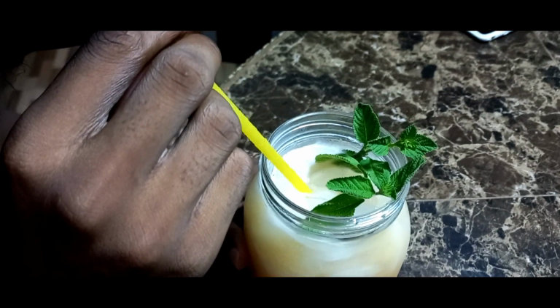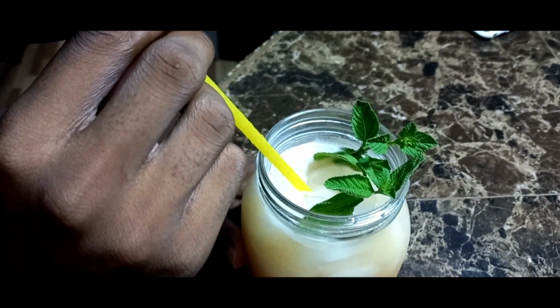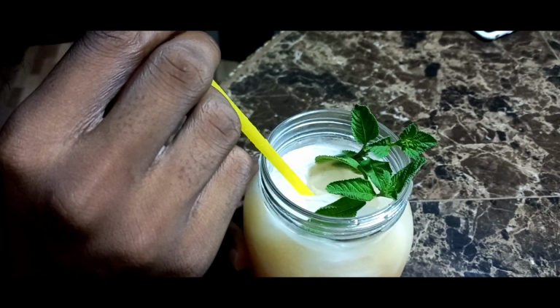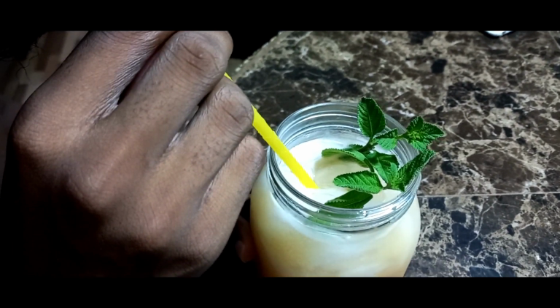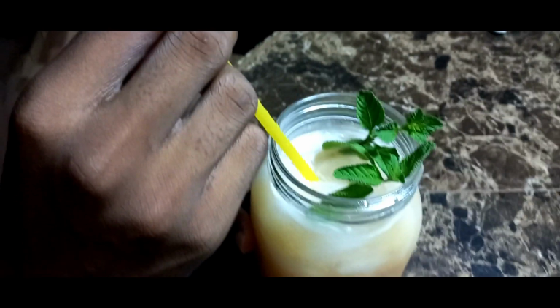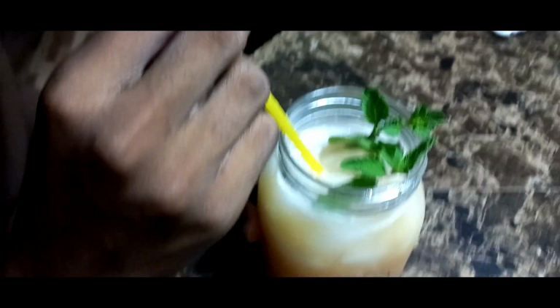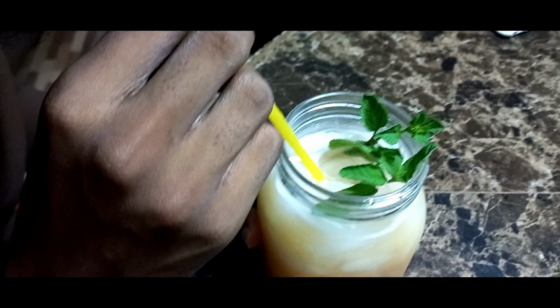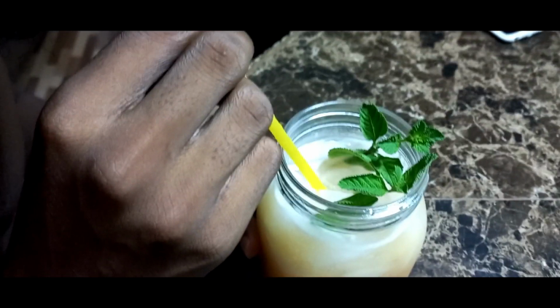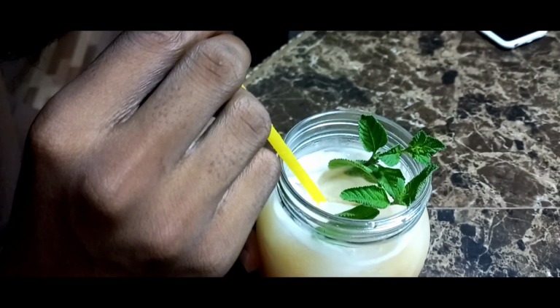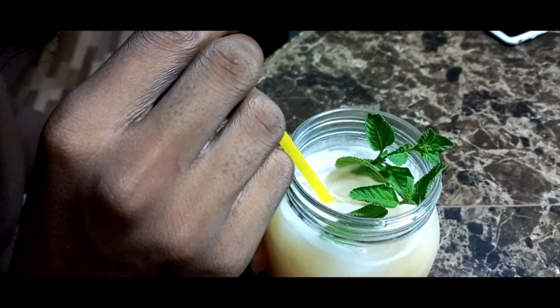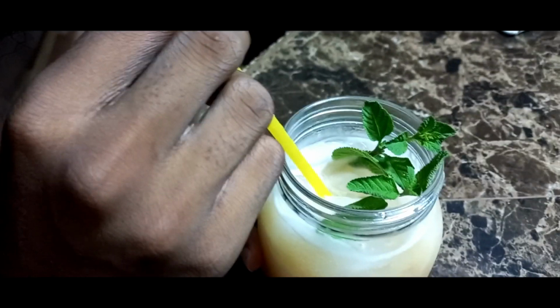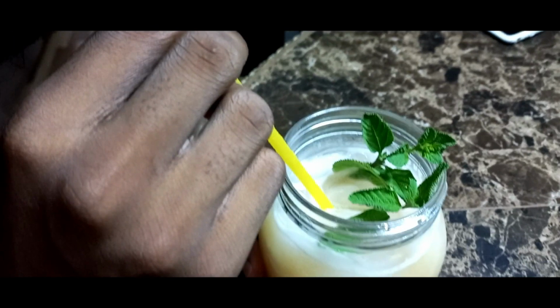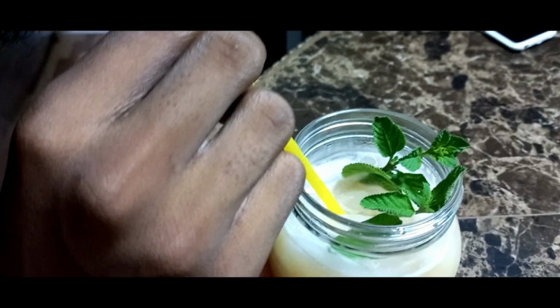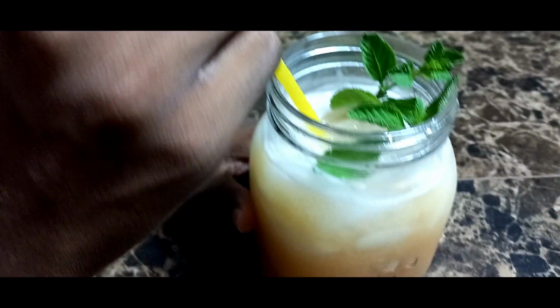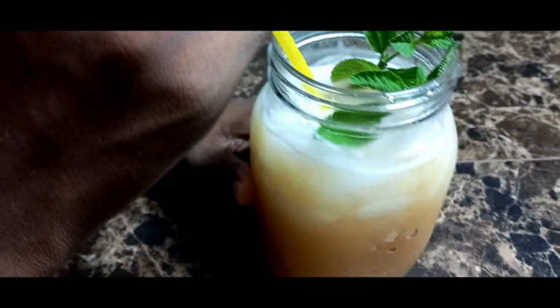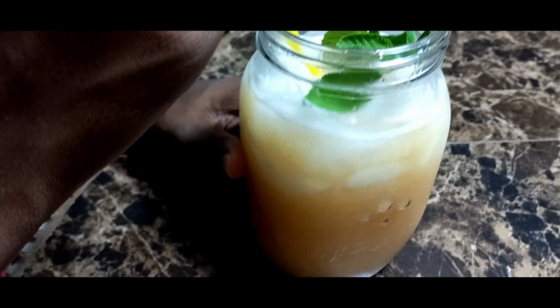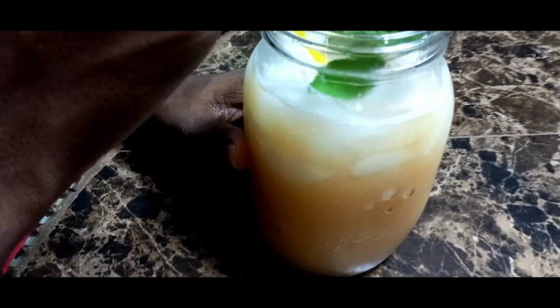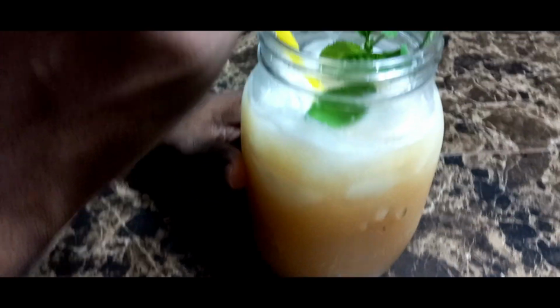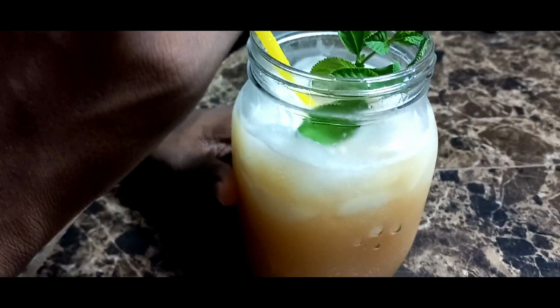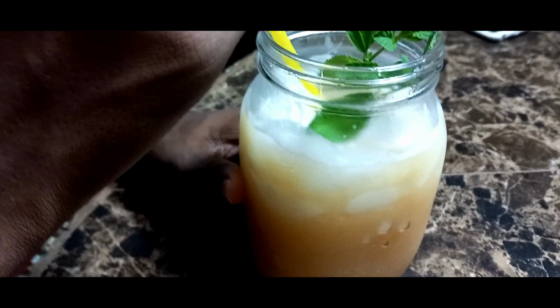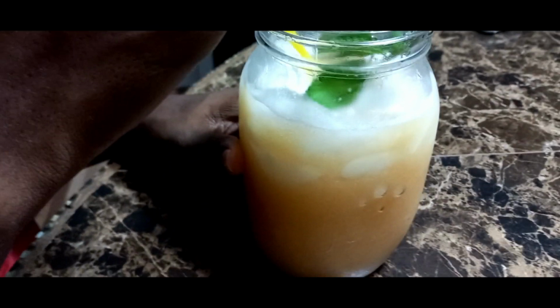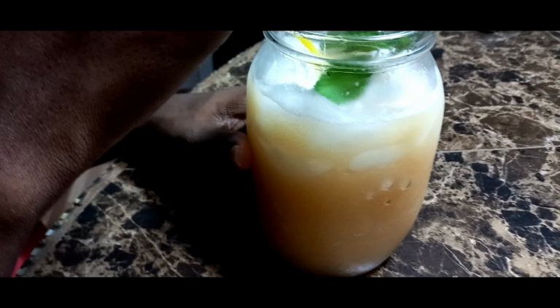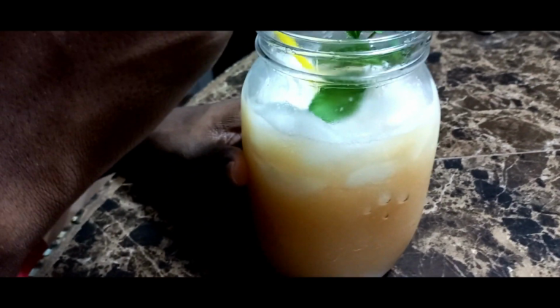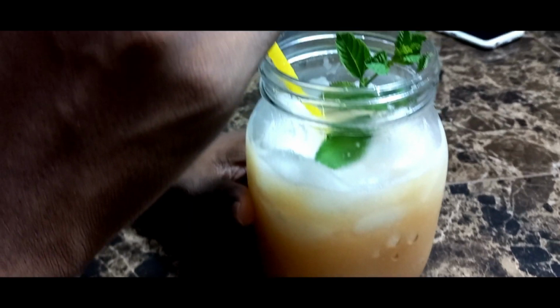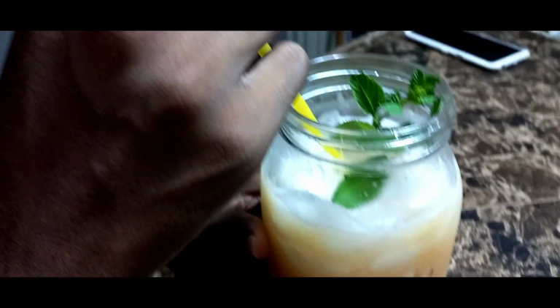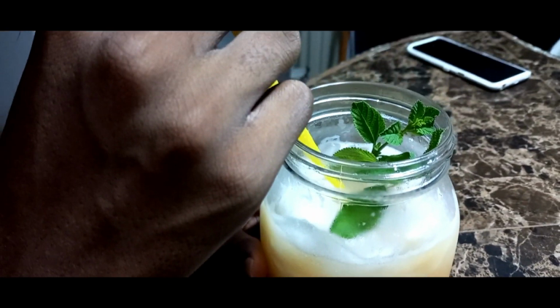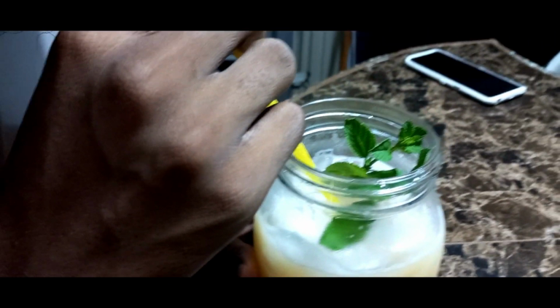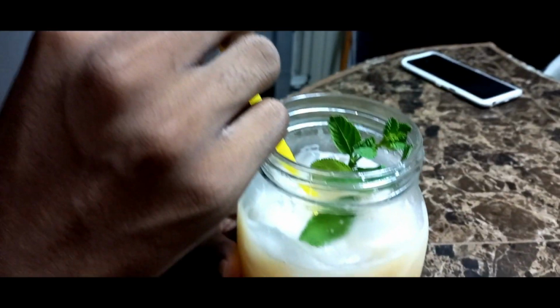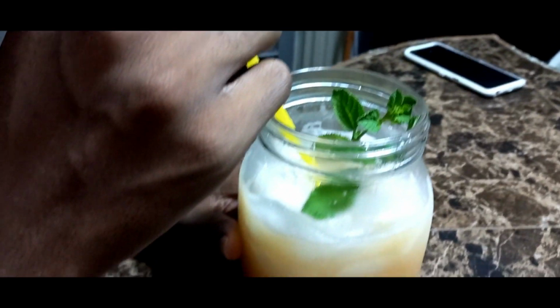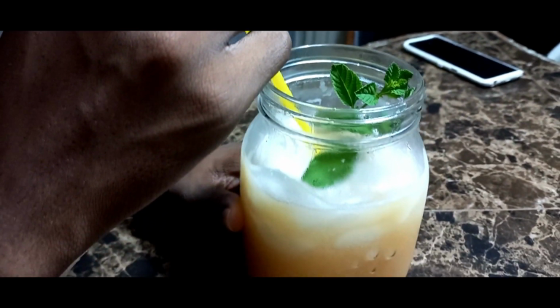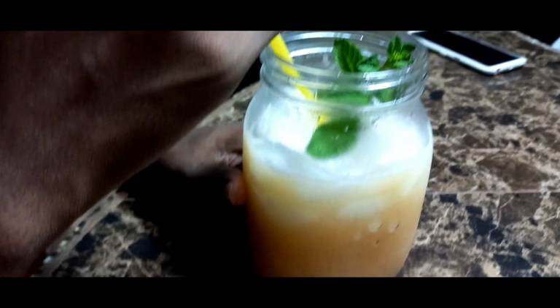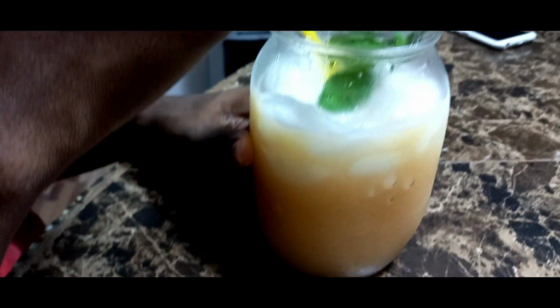Yes guys, this is our nice refreshing guava juice — nice and refreshing. Go ahead and try this one and comment in the box and let me know how it tastes.